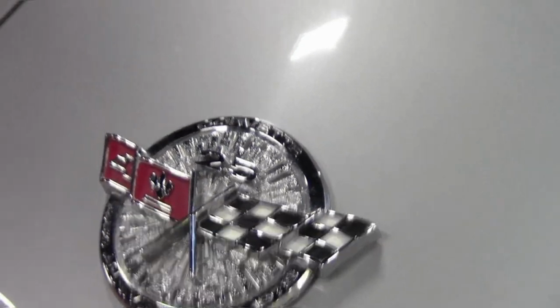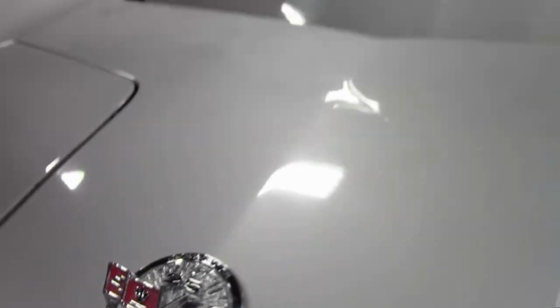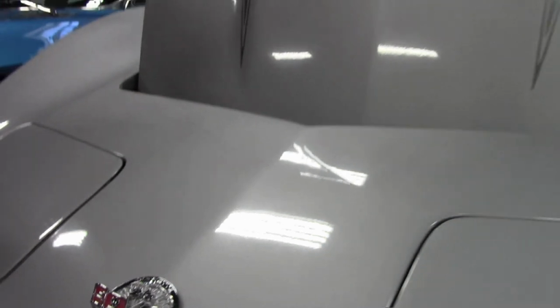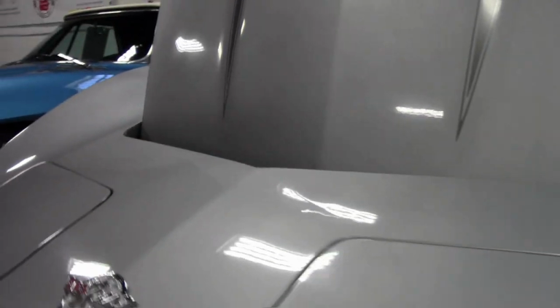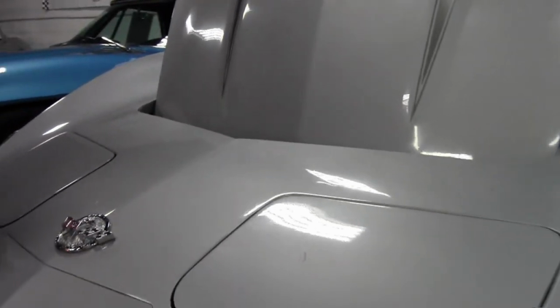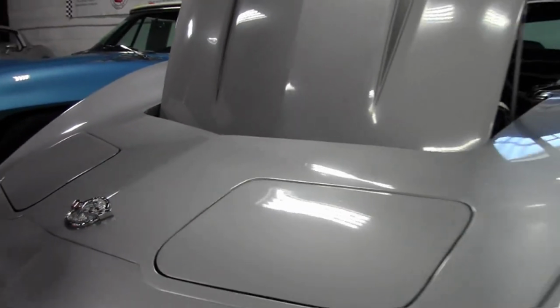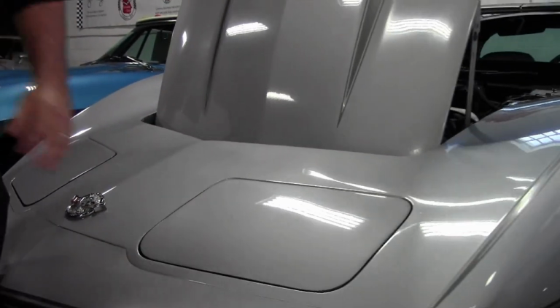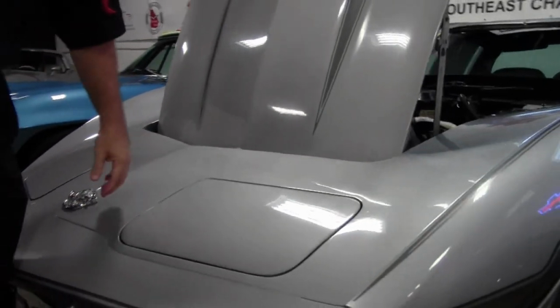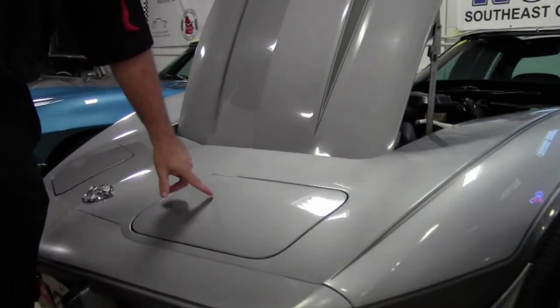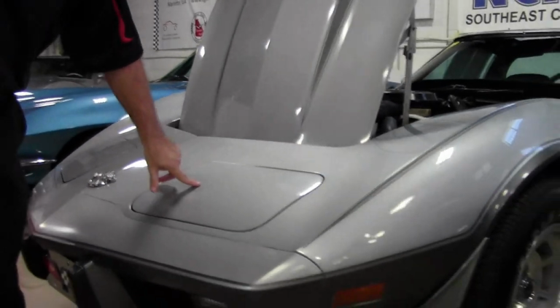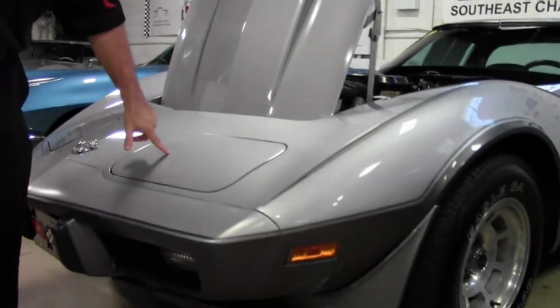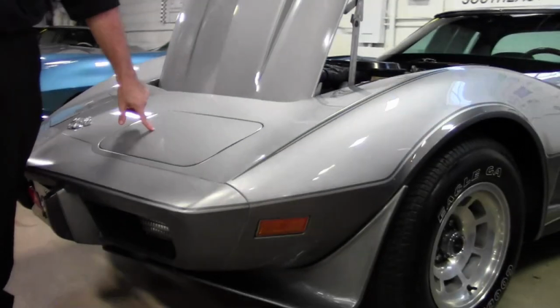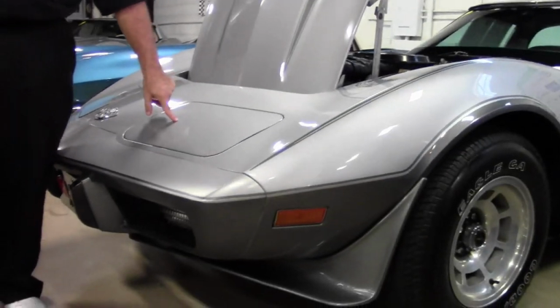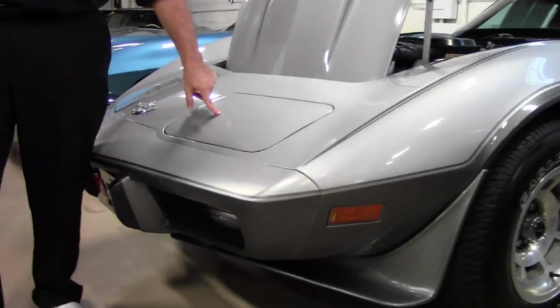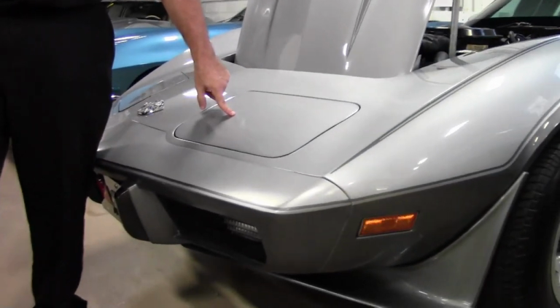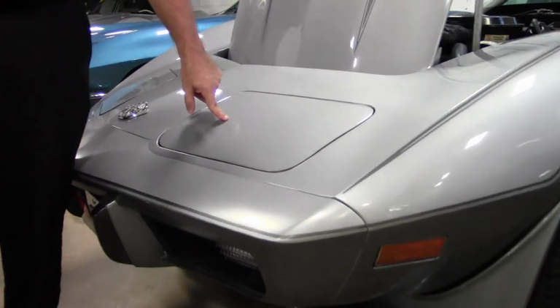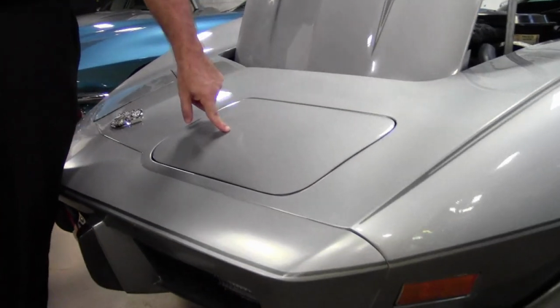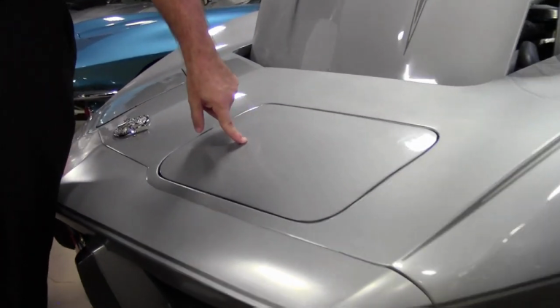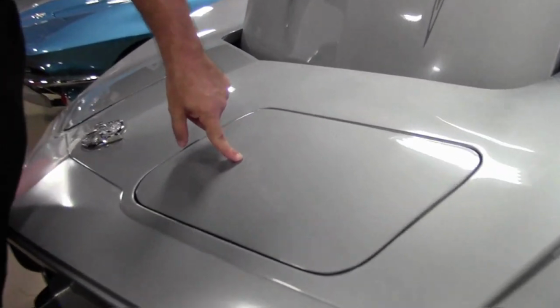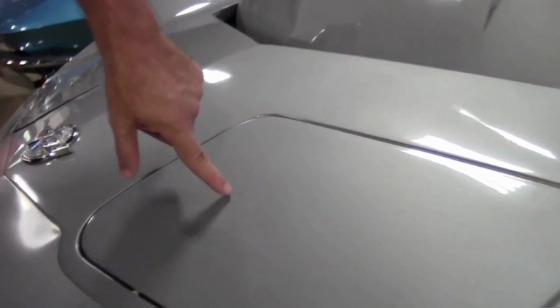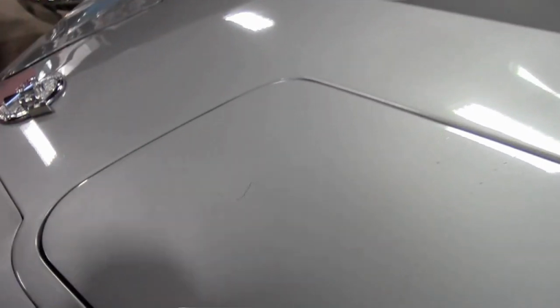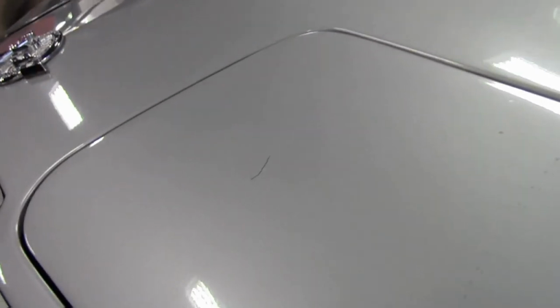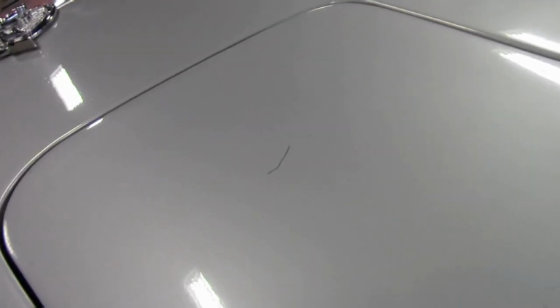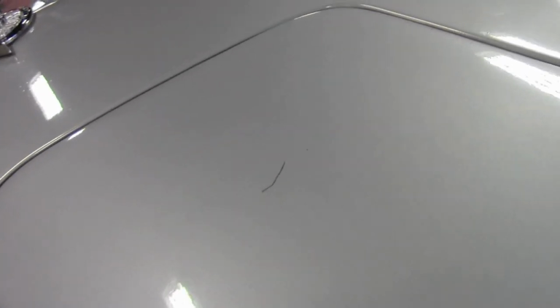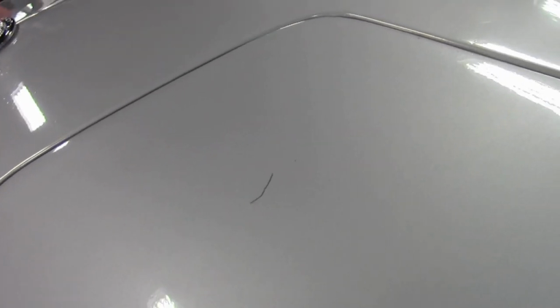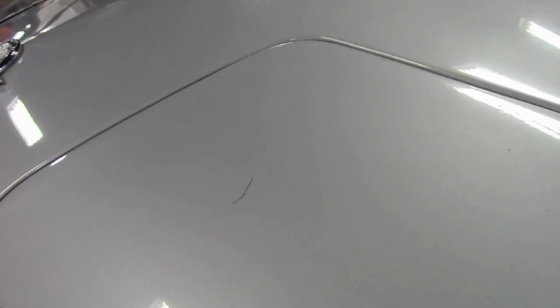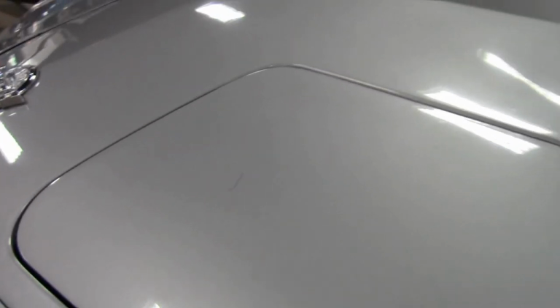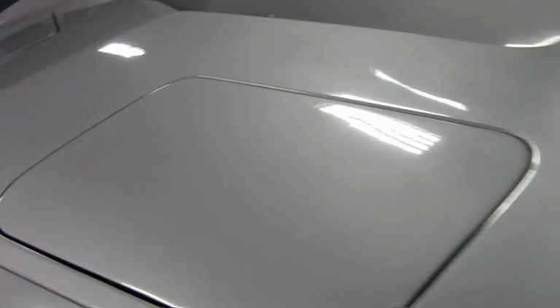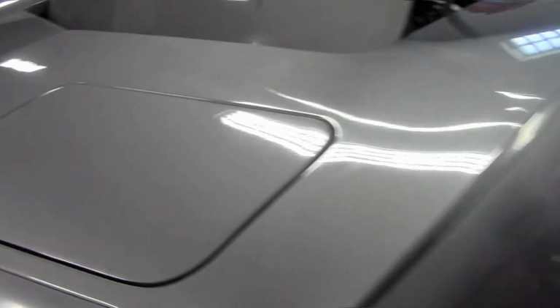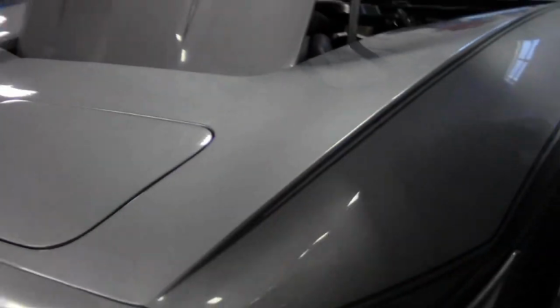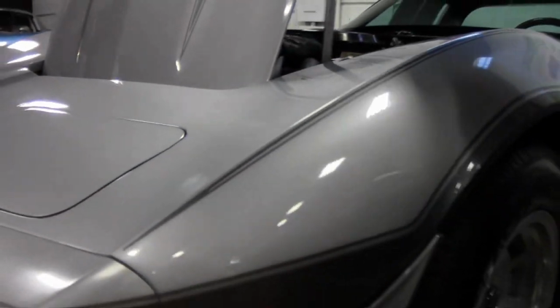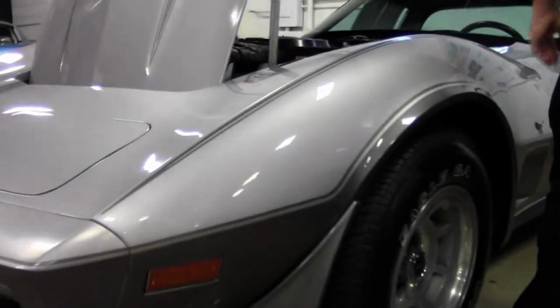Paint on the car is in great shape. There is a blemish here in the headlight bucket. Tires are in great shape.